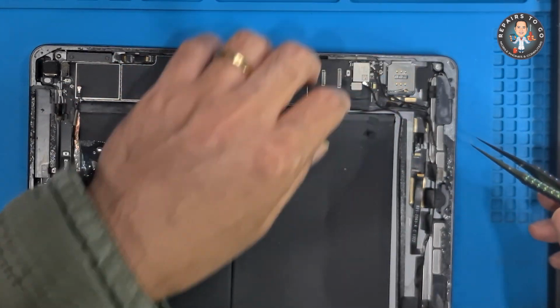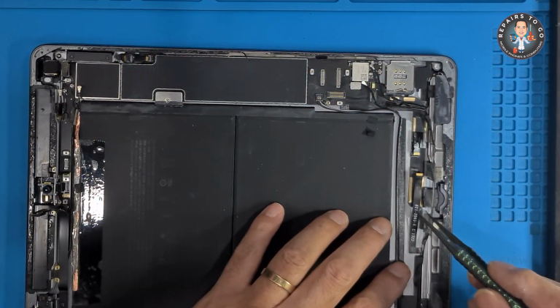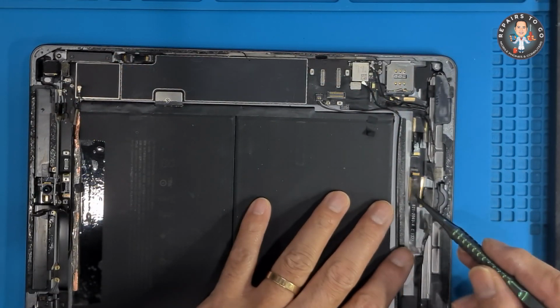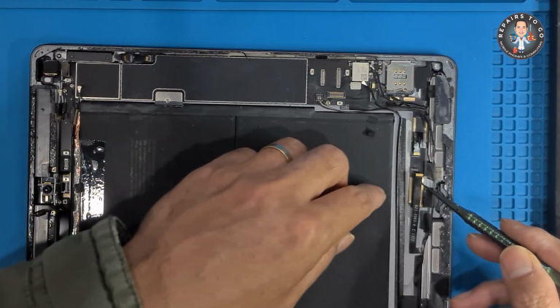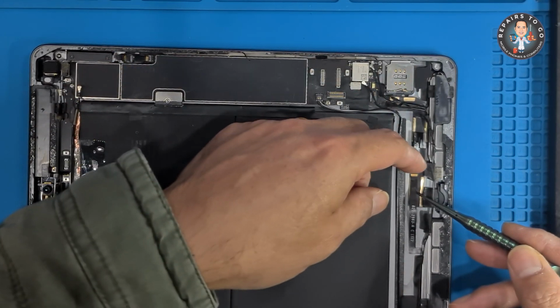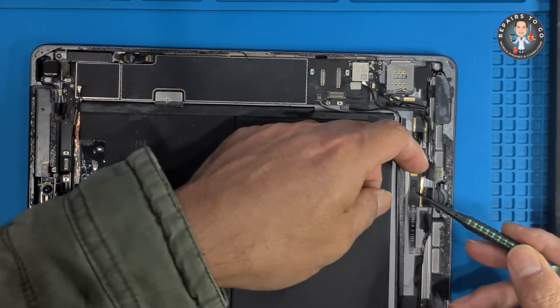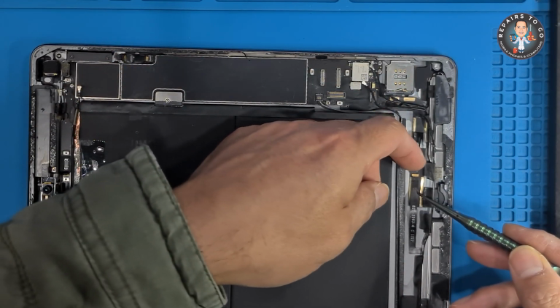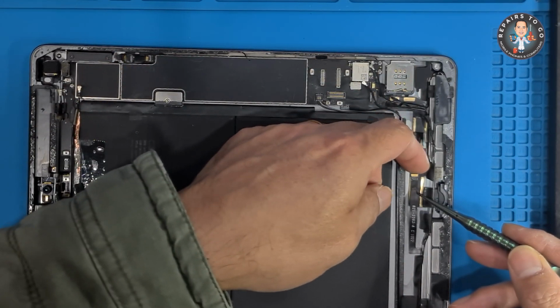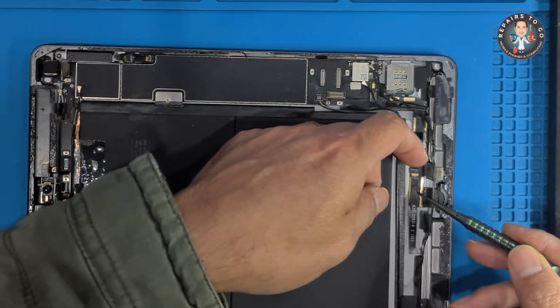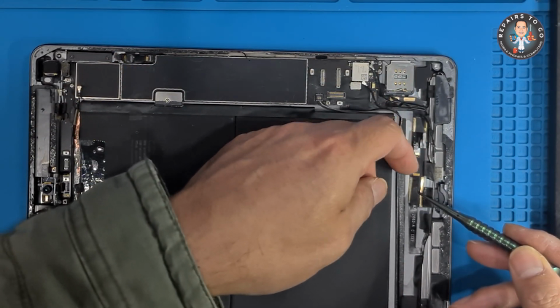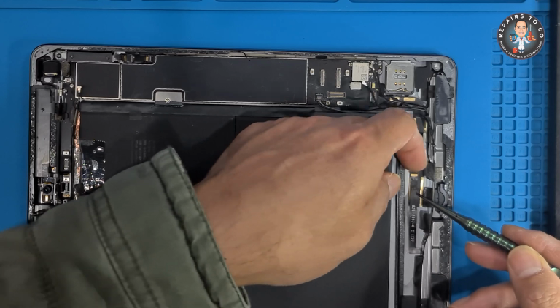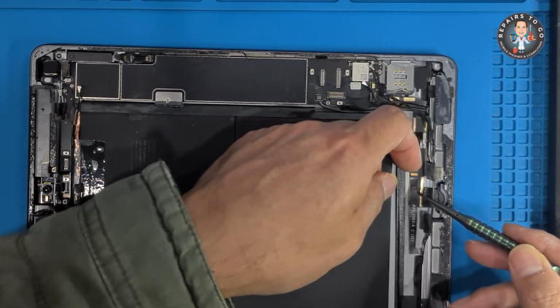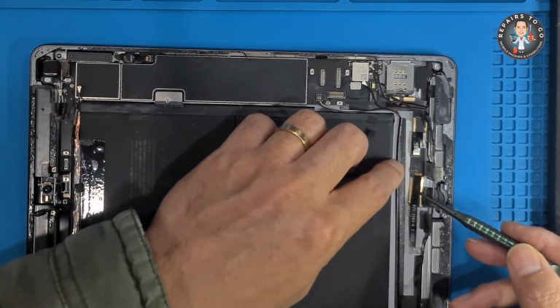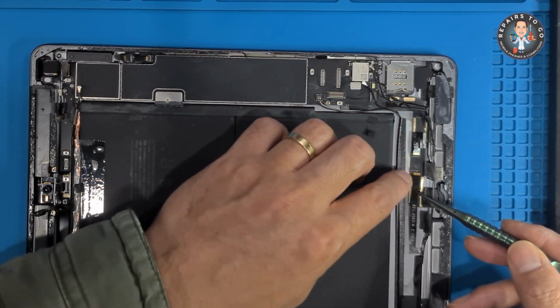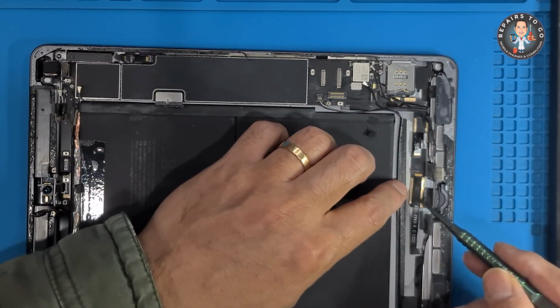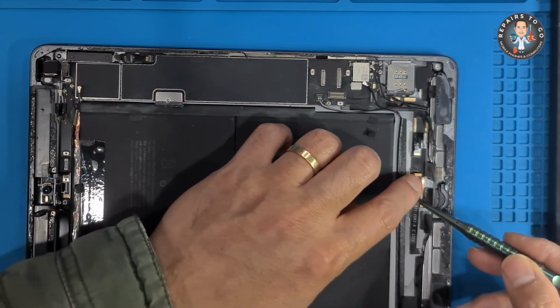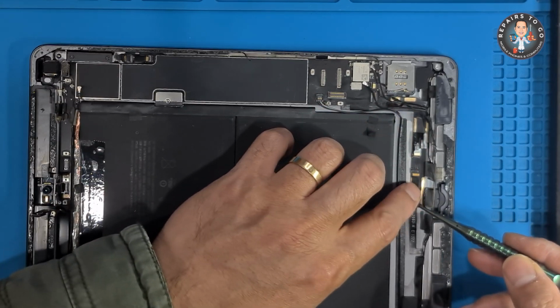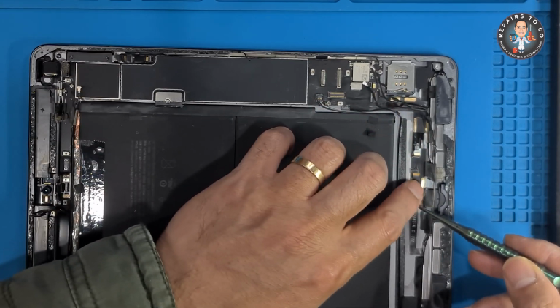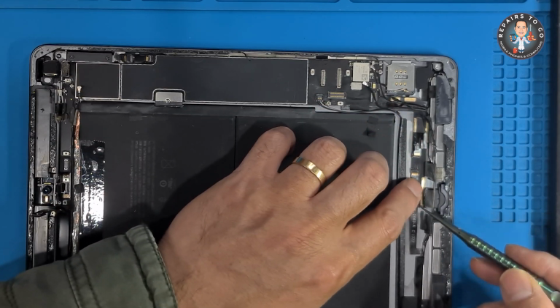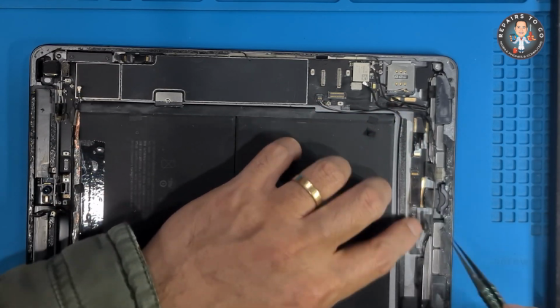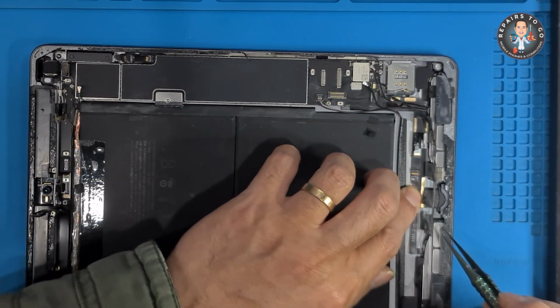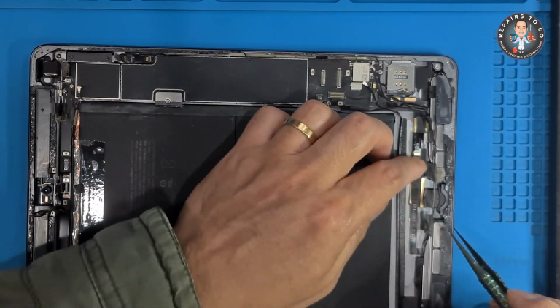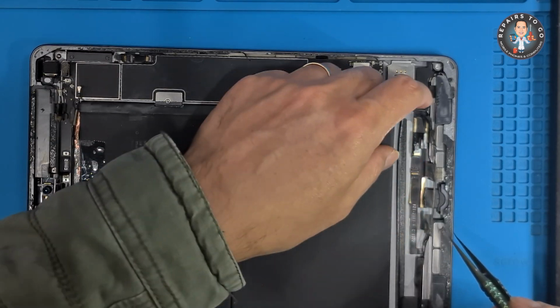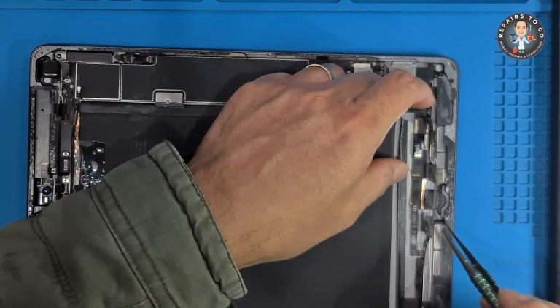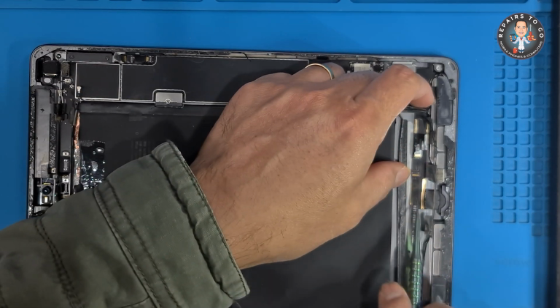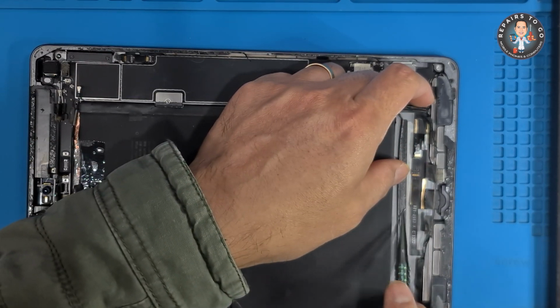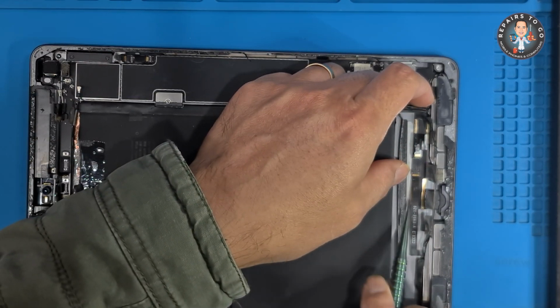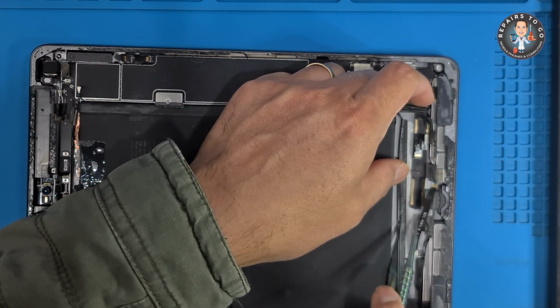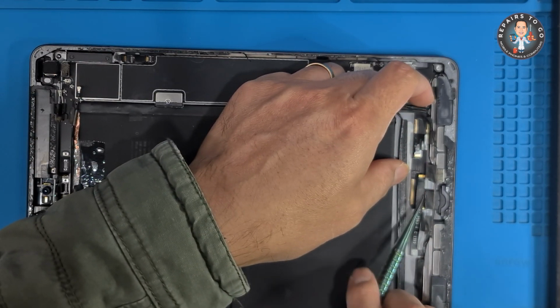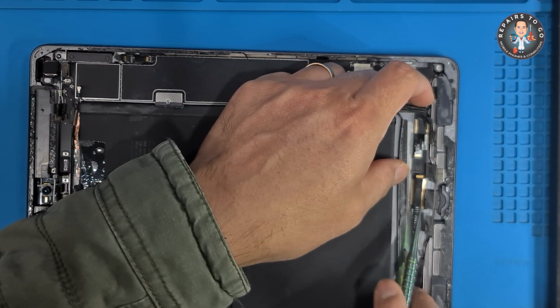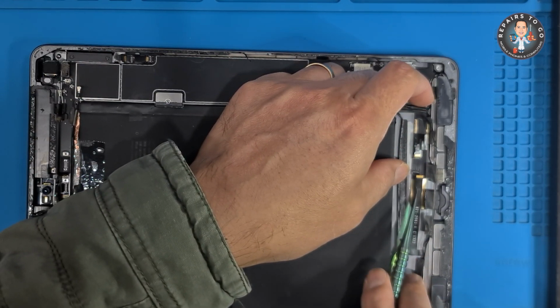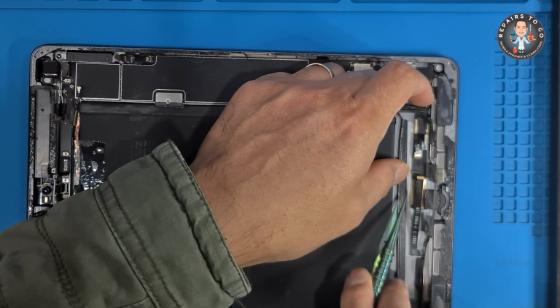Reassemble the device. Reconnect the battery. Once the new charging port is securely soldered in place, reconnect the battery connector to the motherboard.